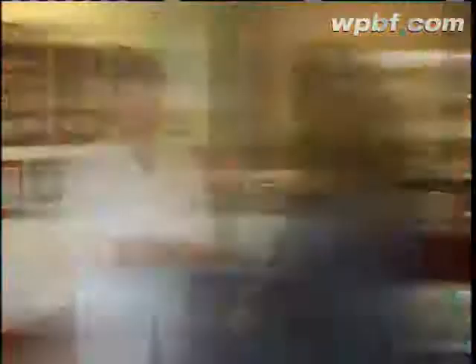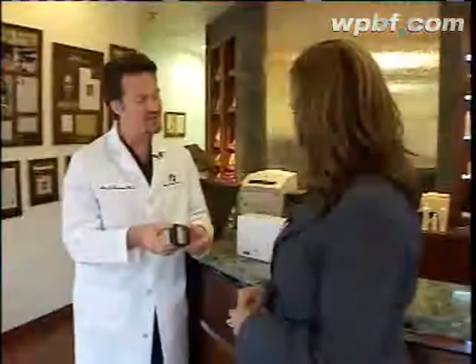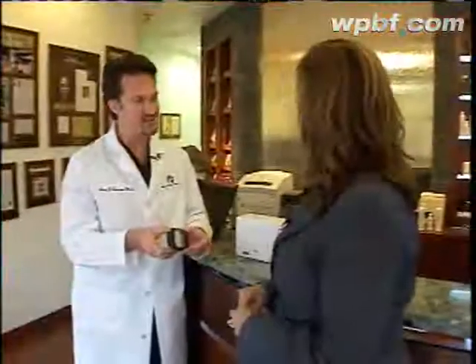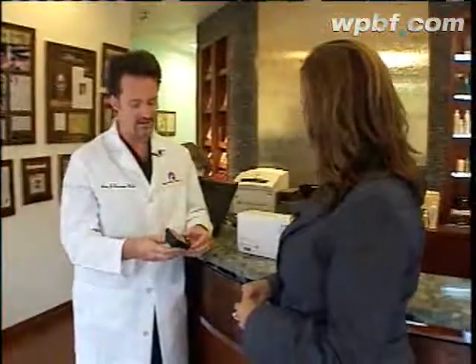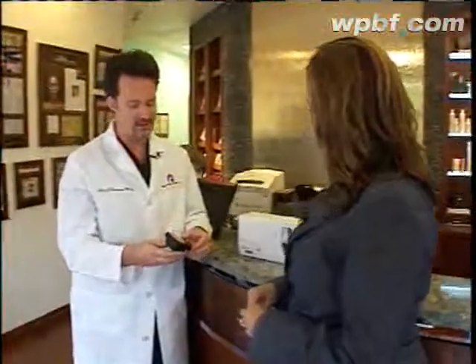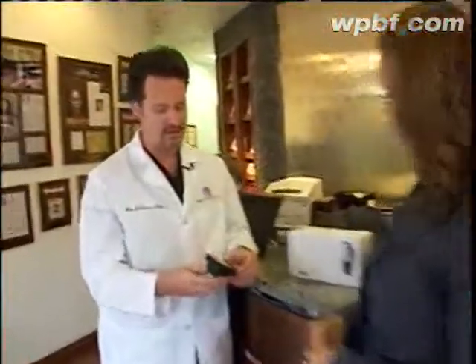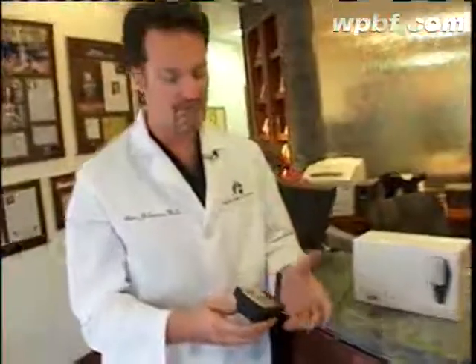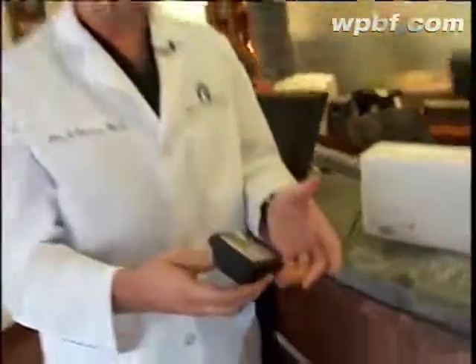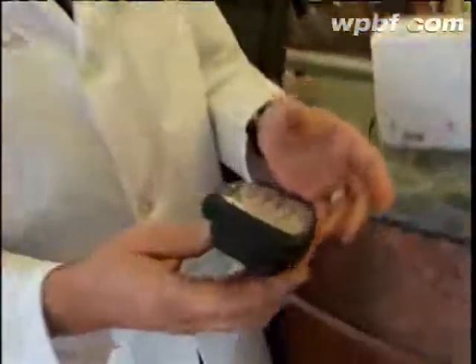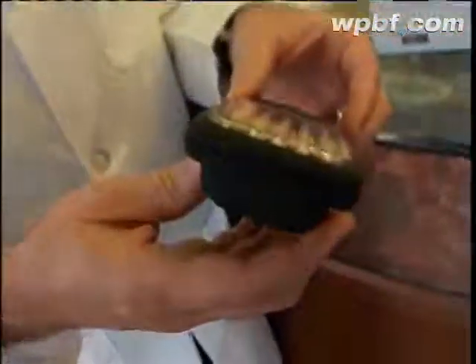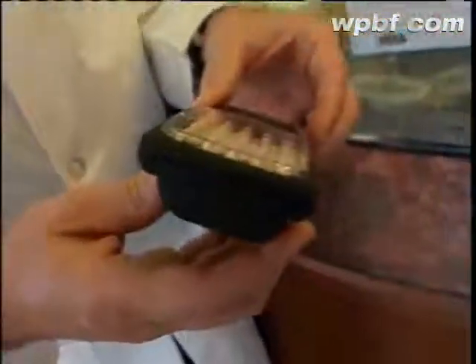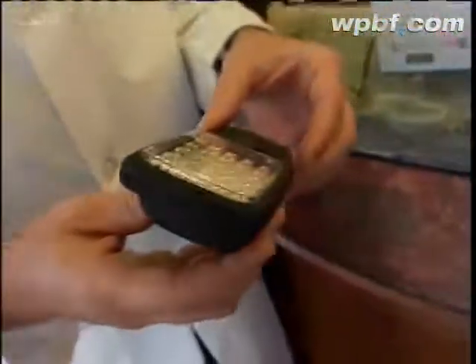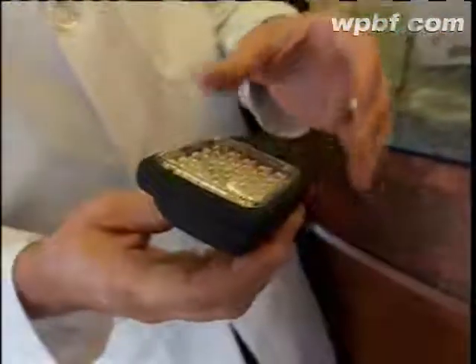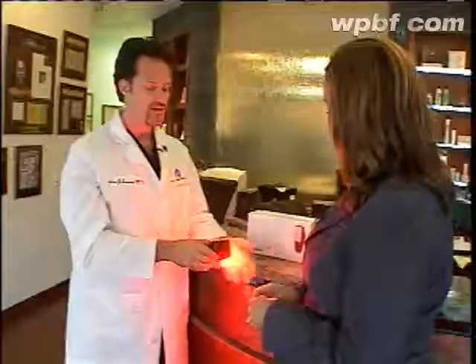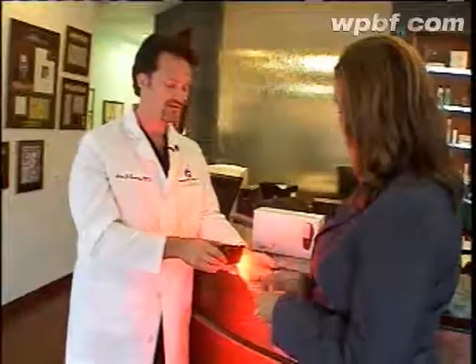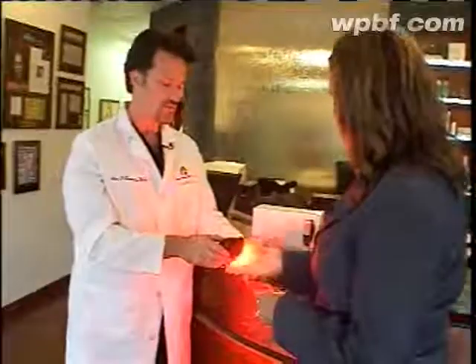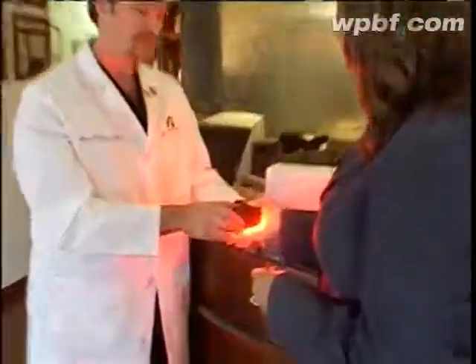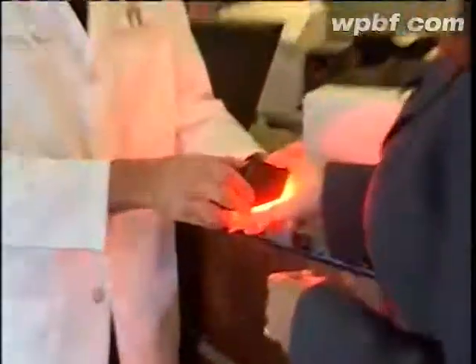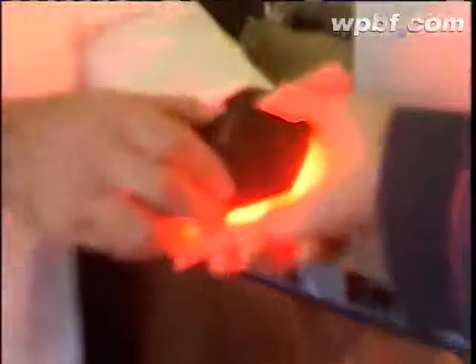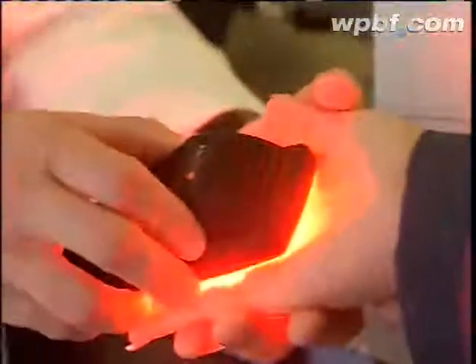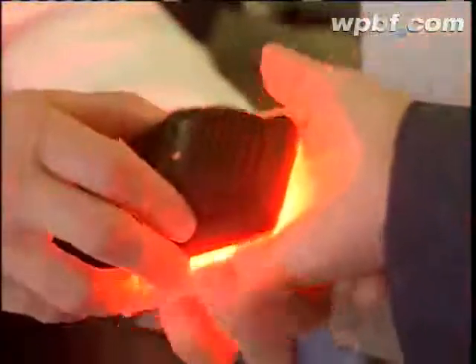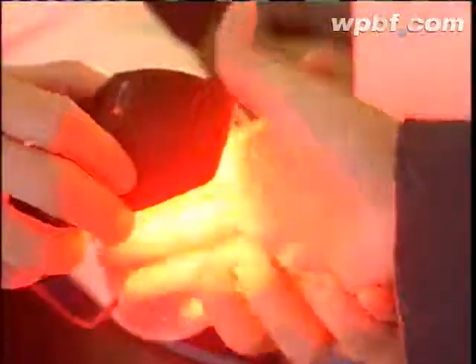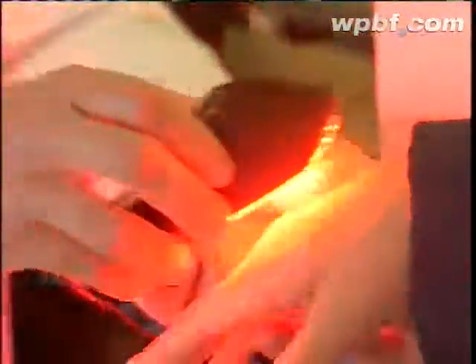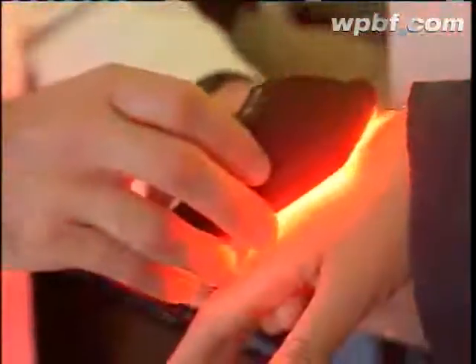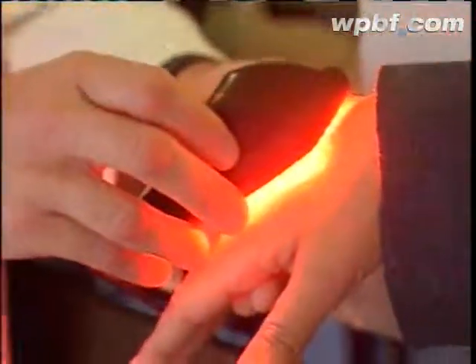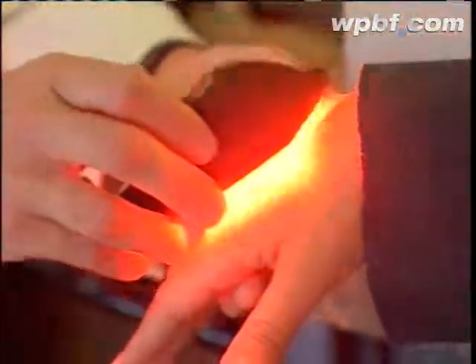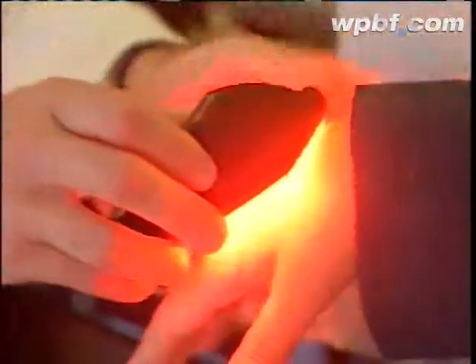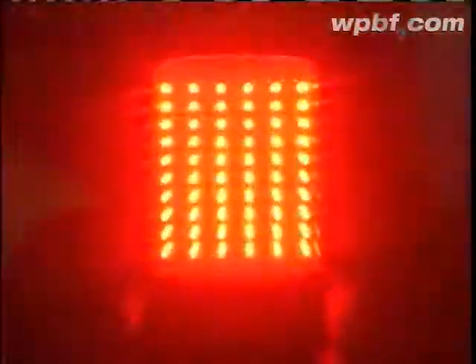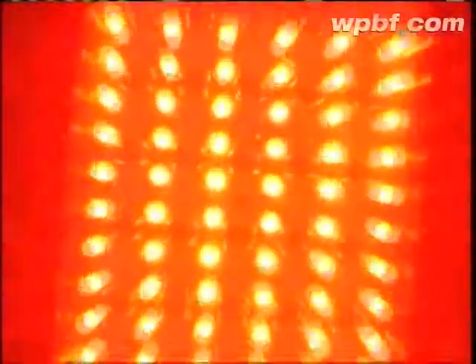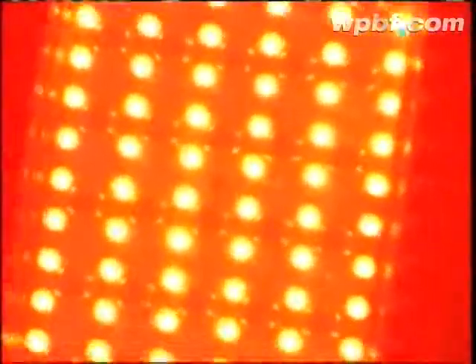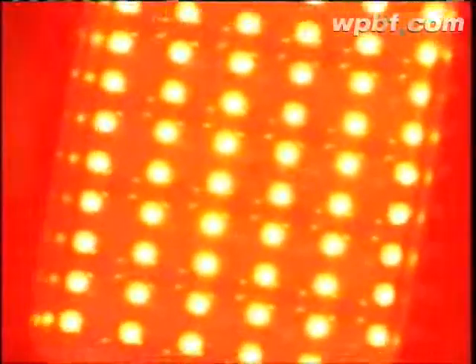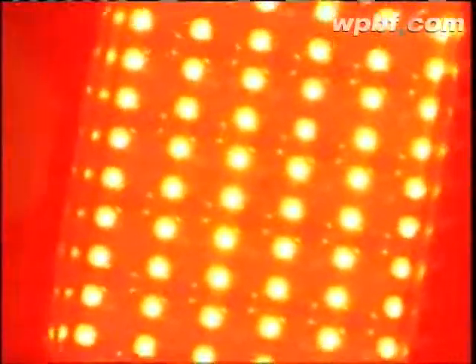This is the unit. It's lighter and smaller than most cell phones. It's called OmniLux. There's no warmth, no pain — a handheld device with the same power as the machine in Dr. Bauman's office.